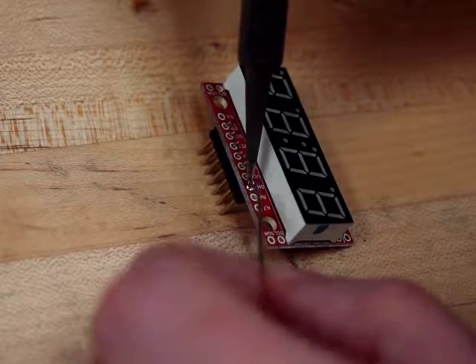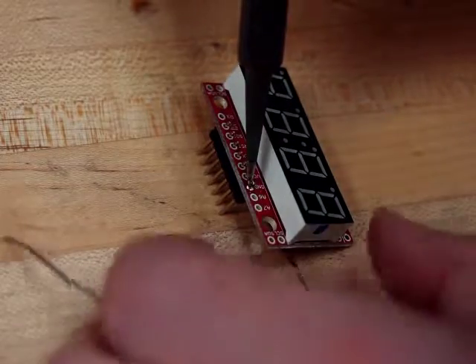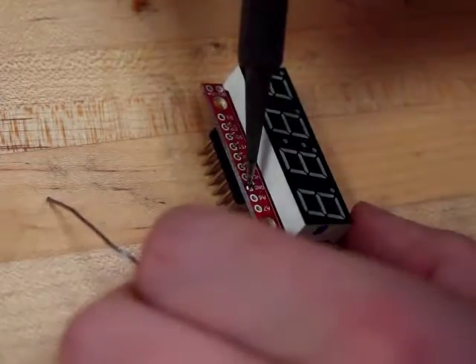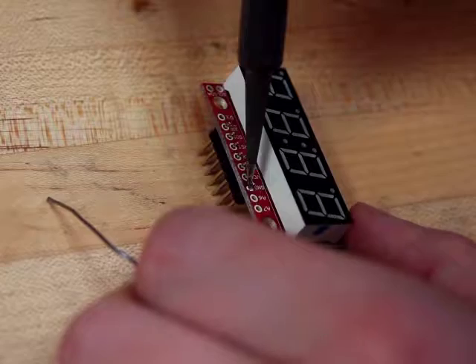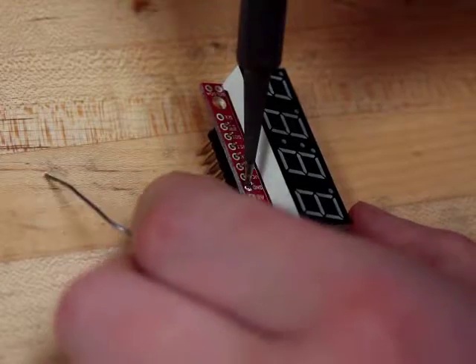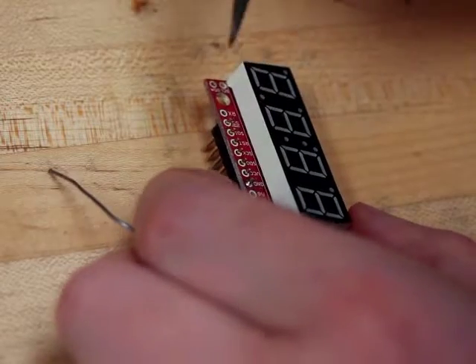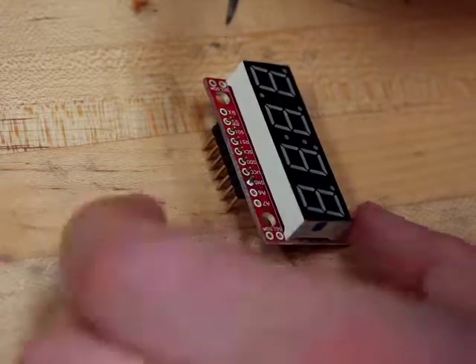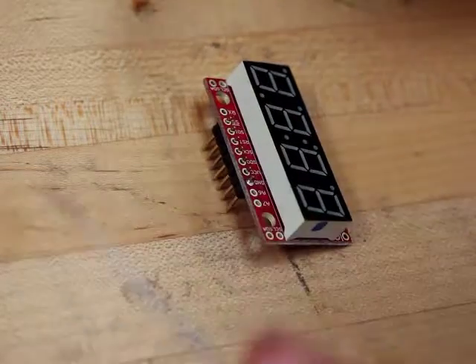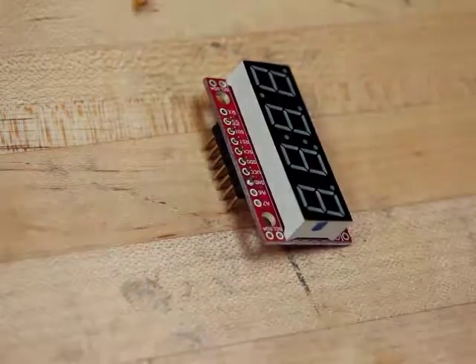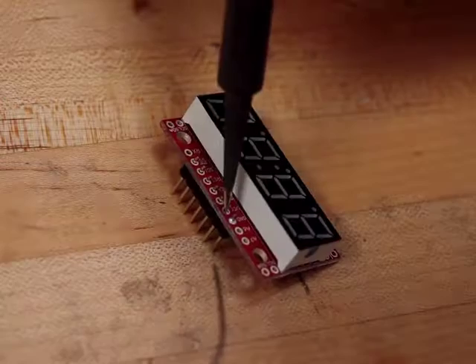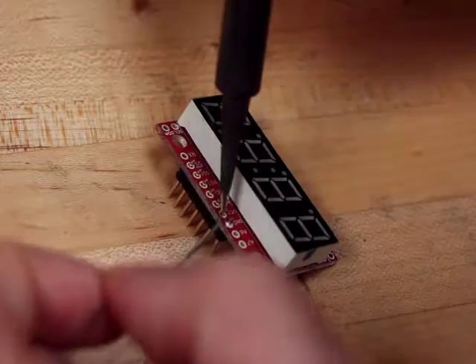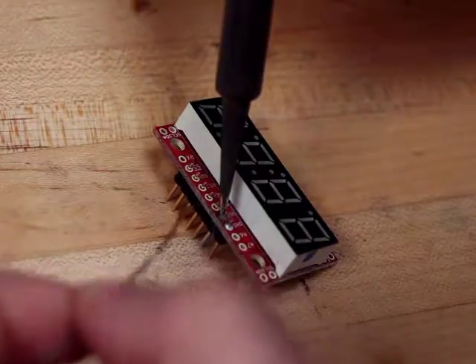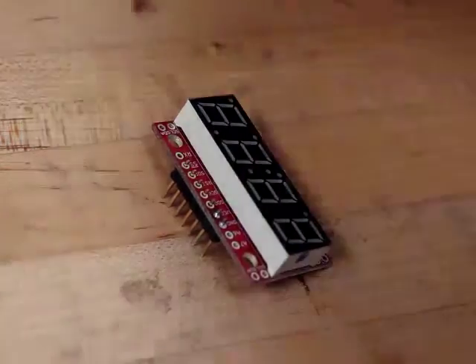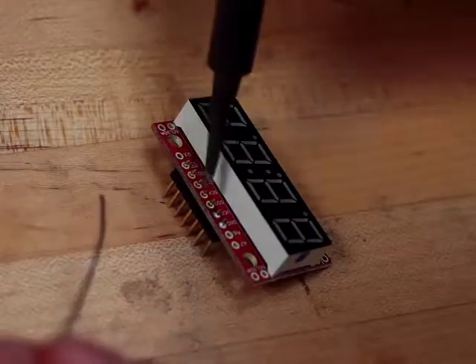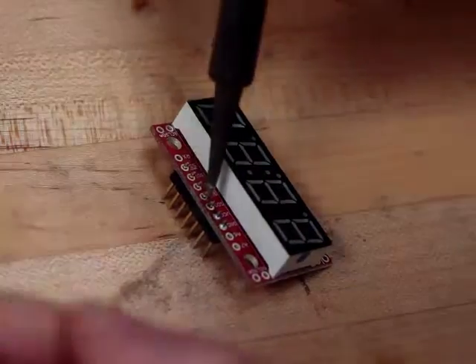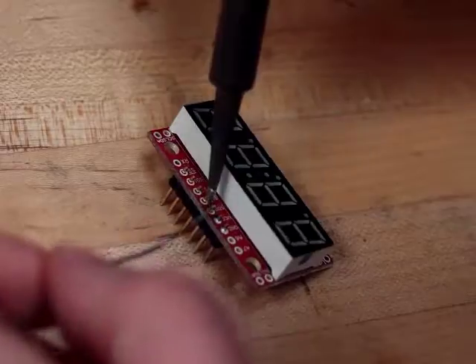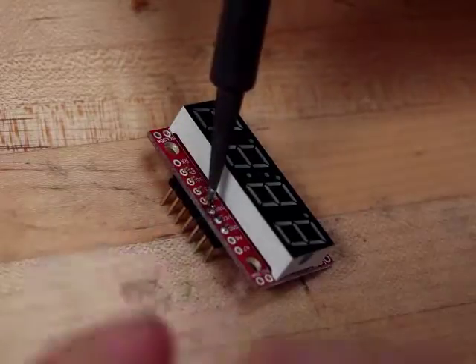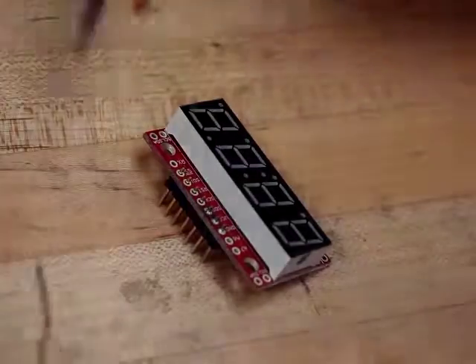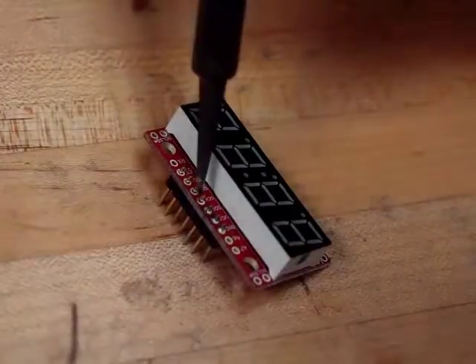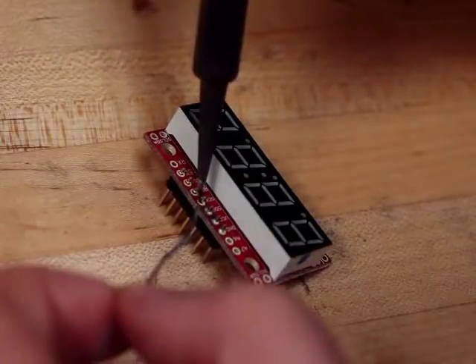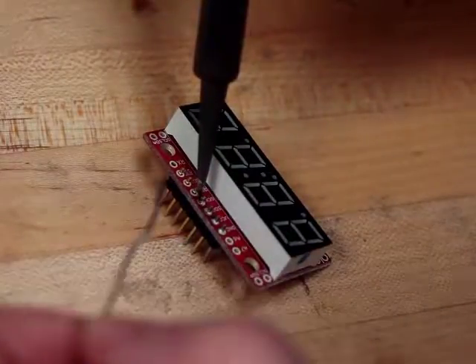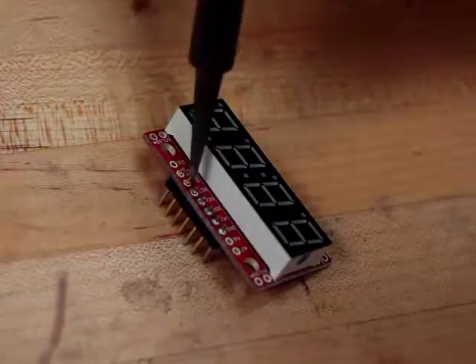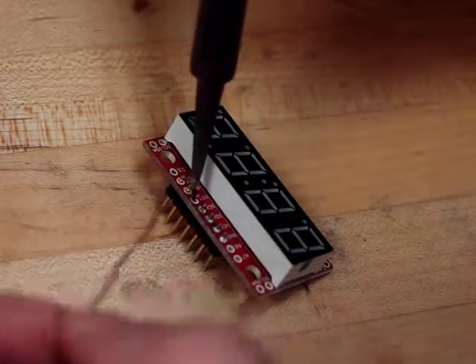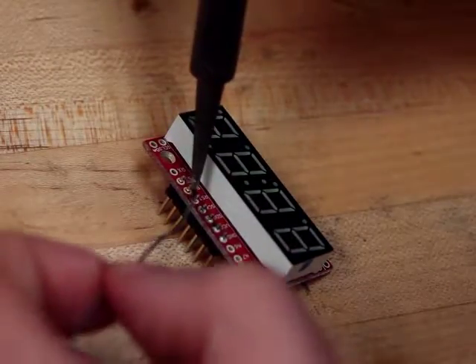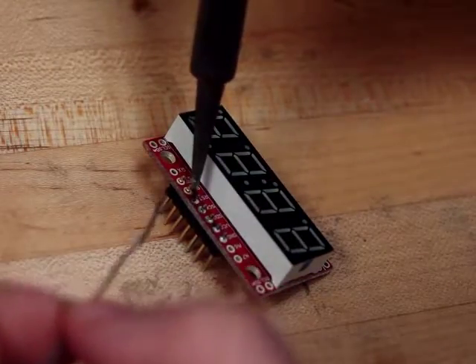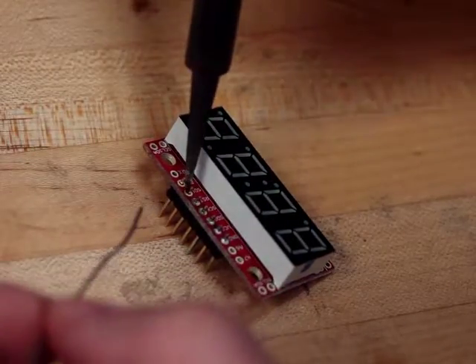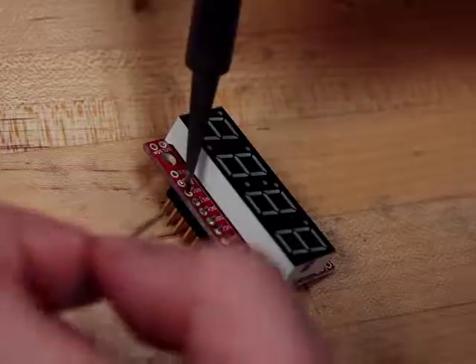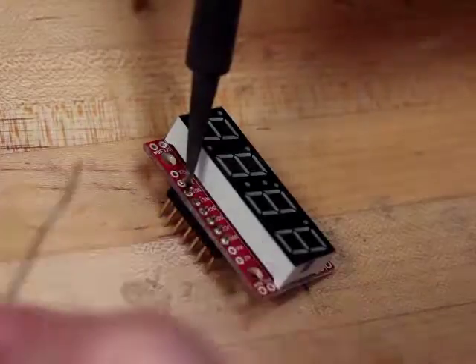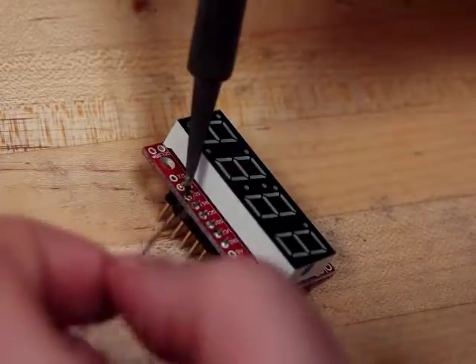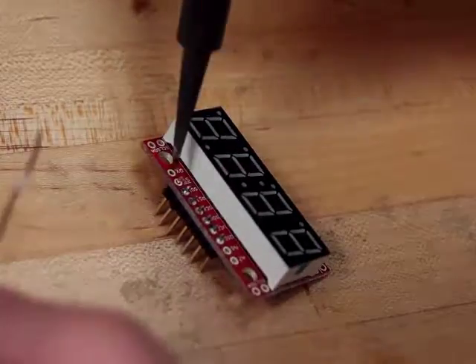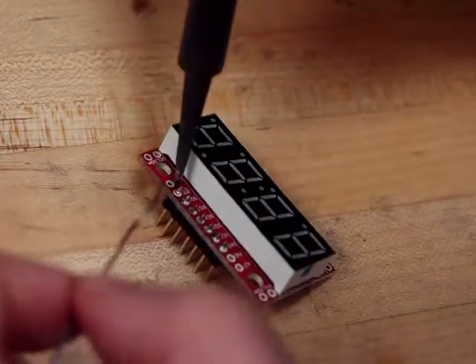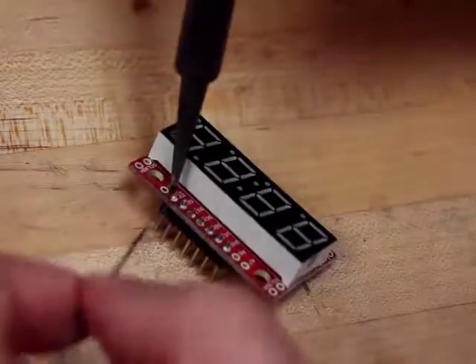If you've never soldered before, it helps to heat the component before you add the solder. We're looking for a joint that's shiny and strong. It's important that these joints stay separate — don't add so much solder that you accidentally bridge two connections.